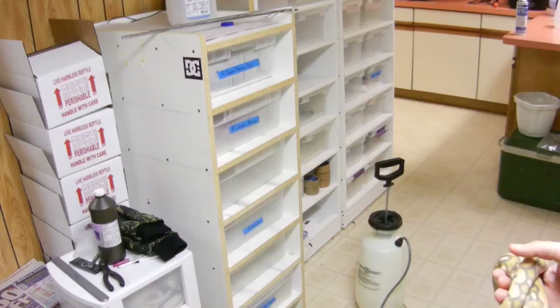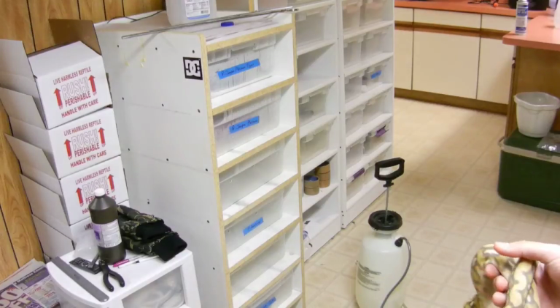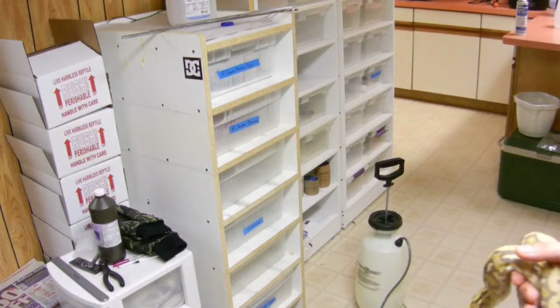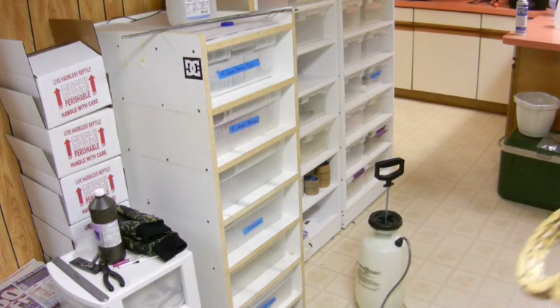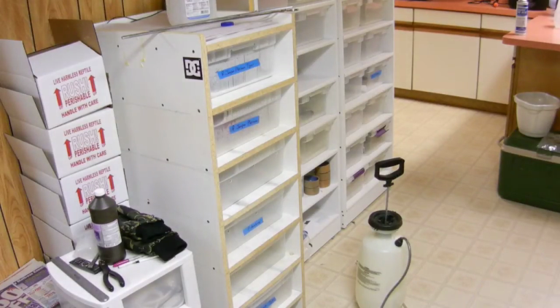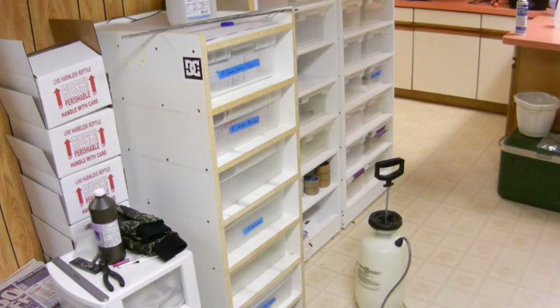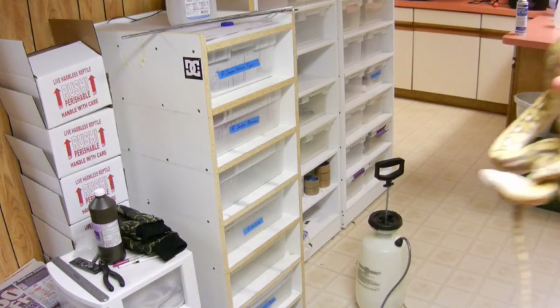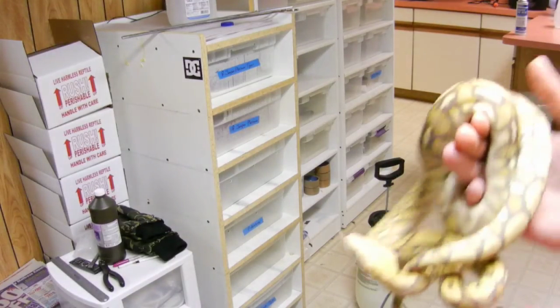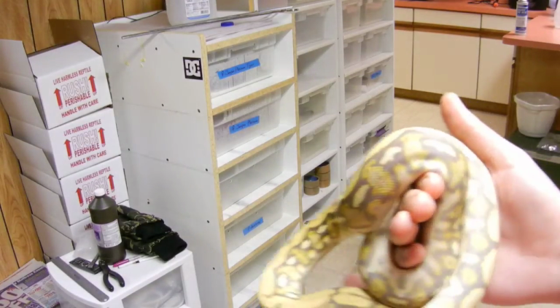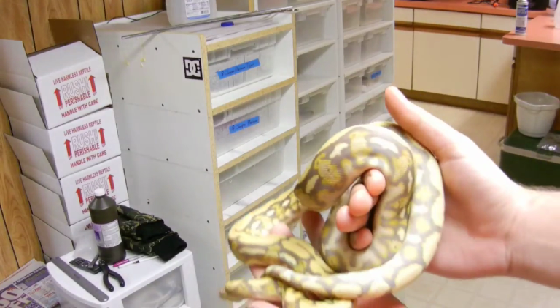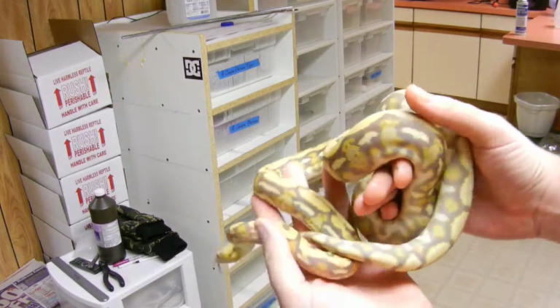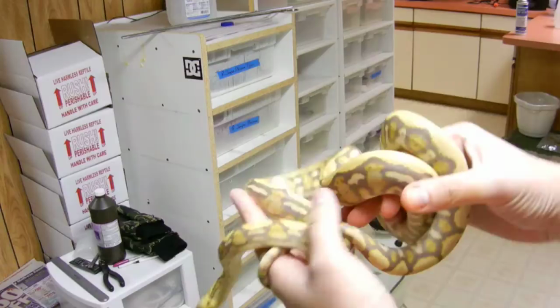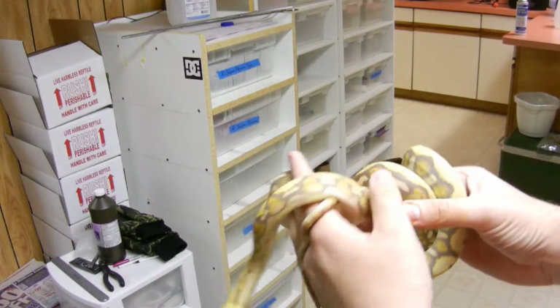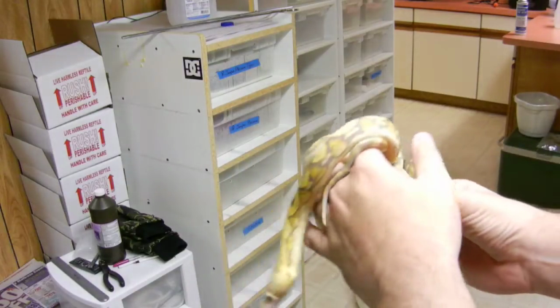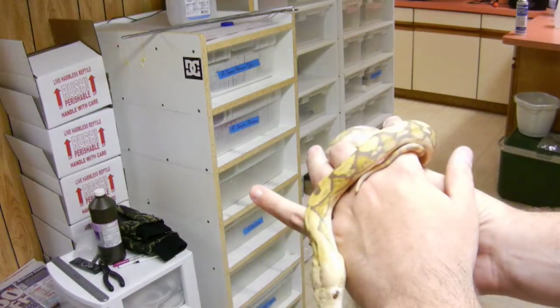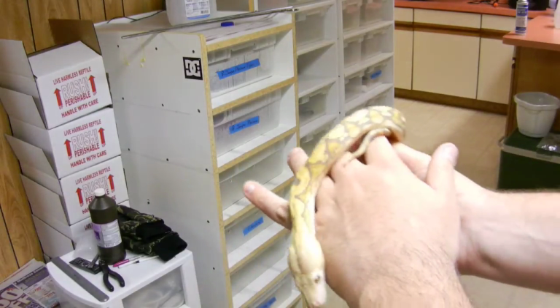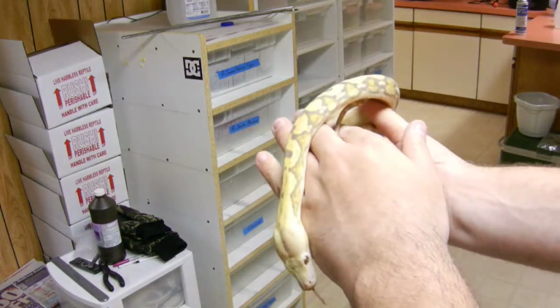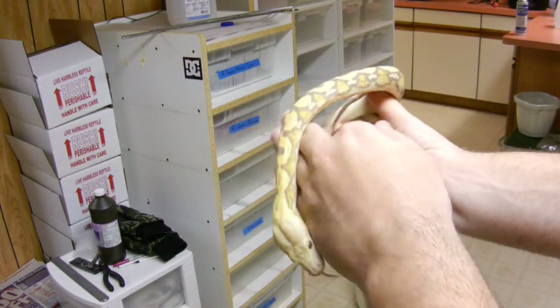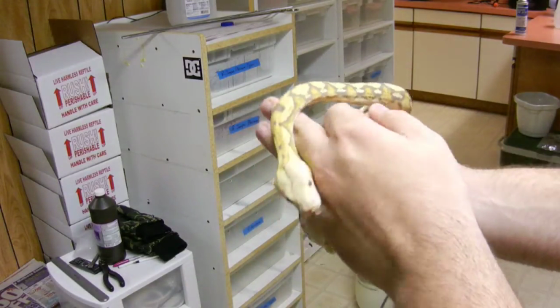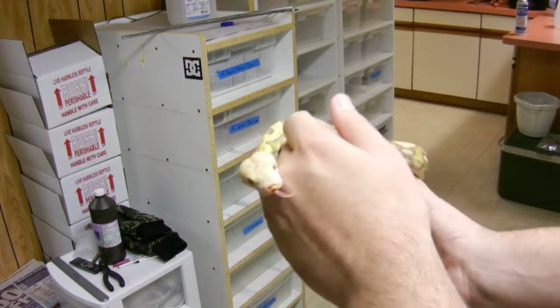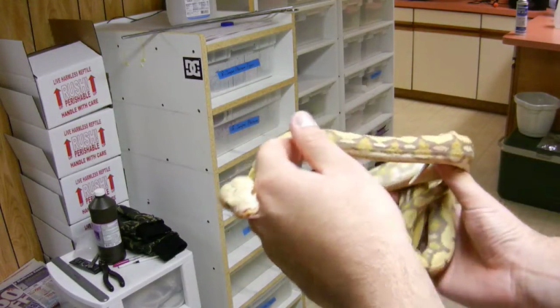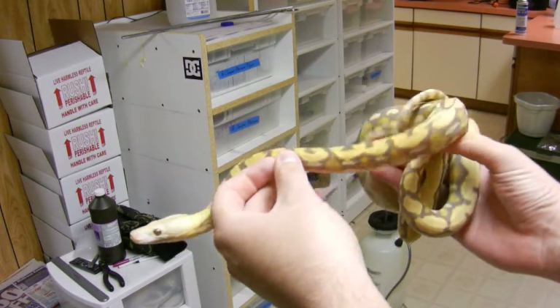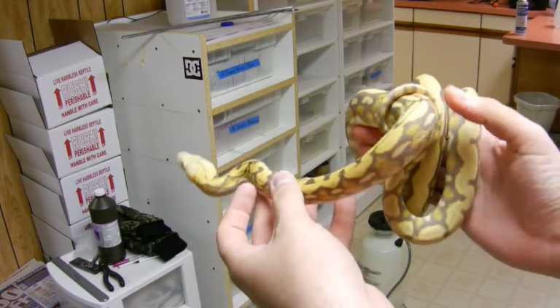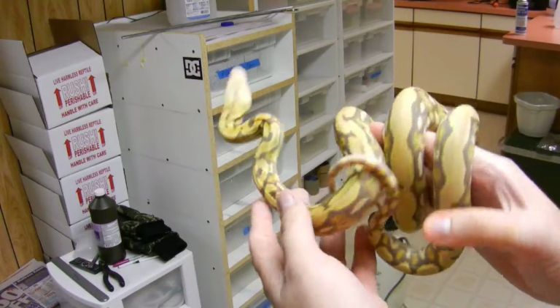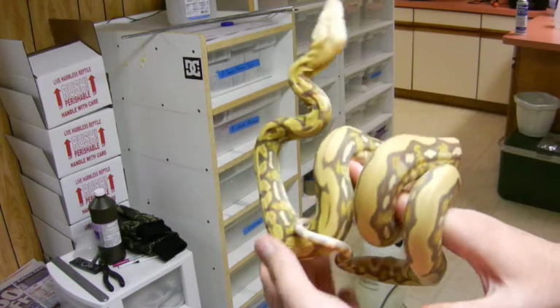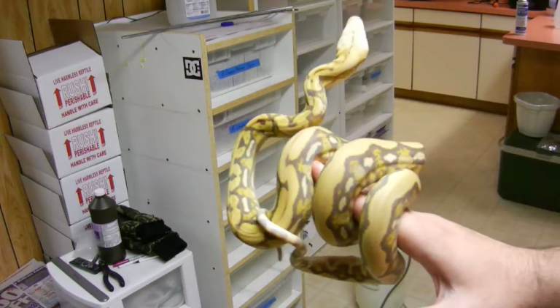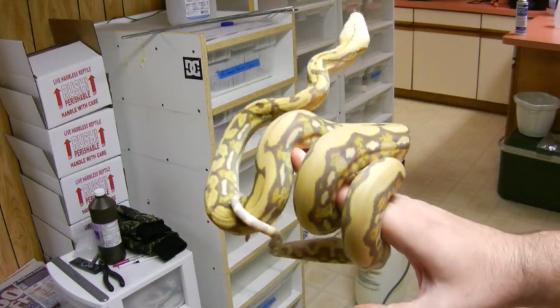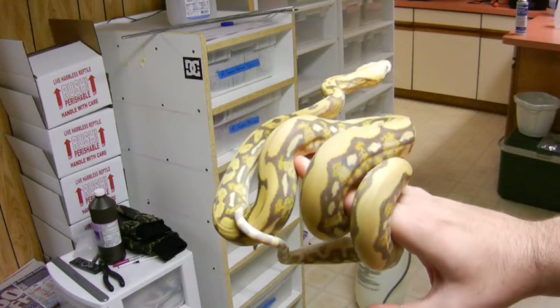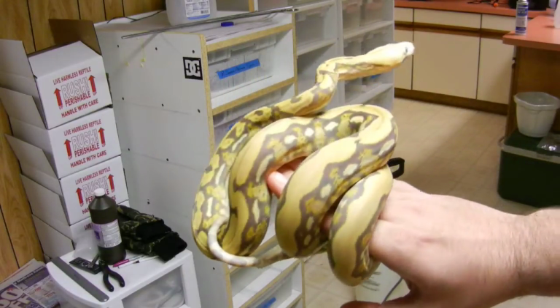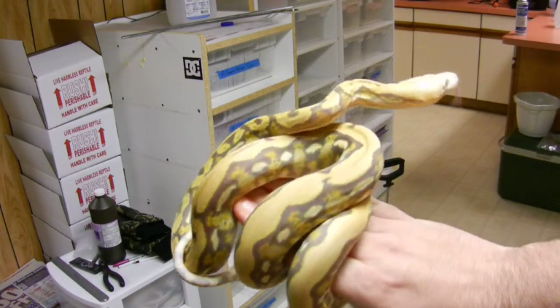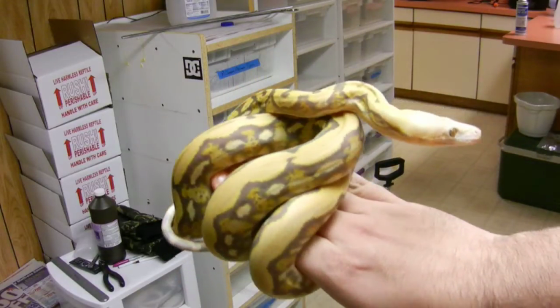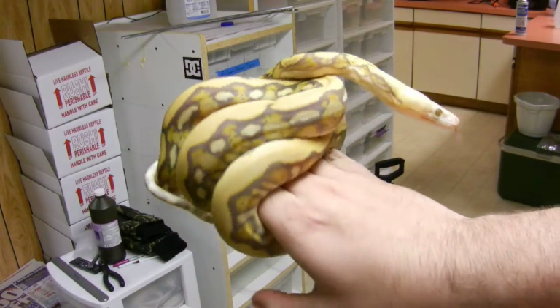Hey, what's up guys? Back again. A lot of people have been bugging me to put pictures up of this one. This is my female blonde tiger. As you can see, the color change — she's so dark right now.